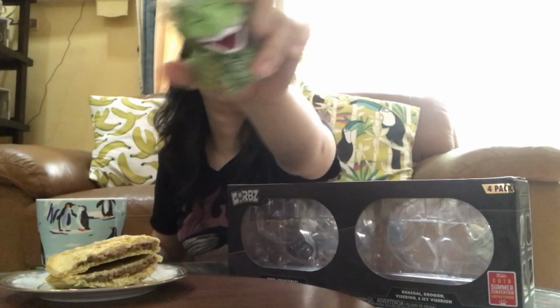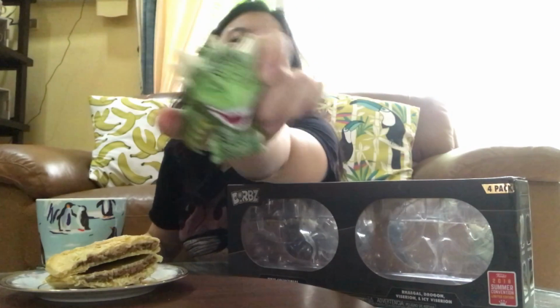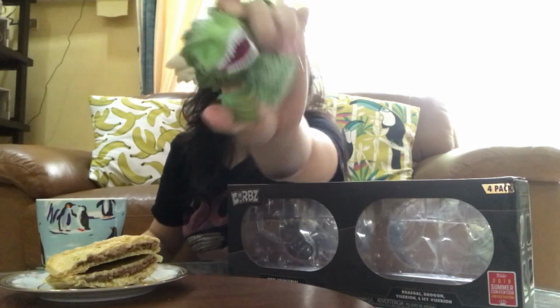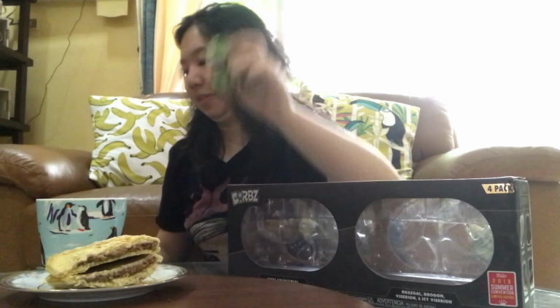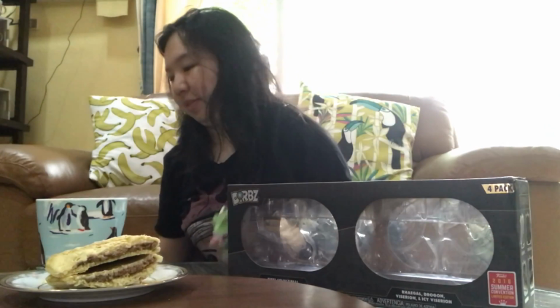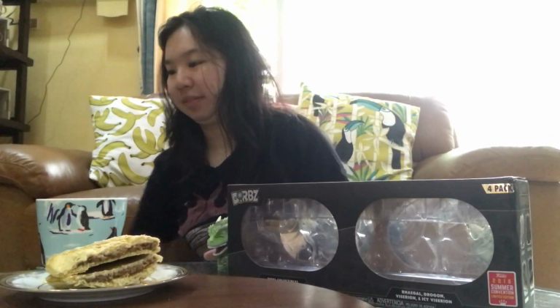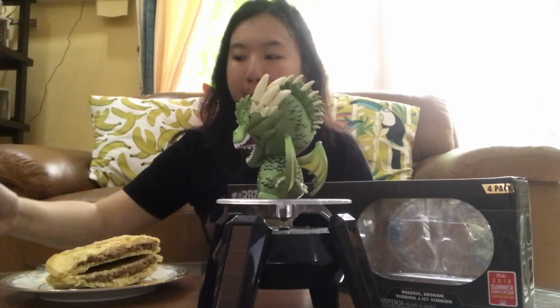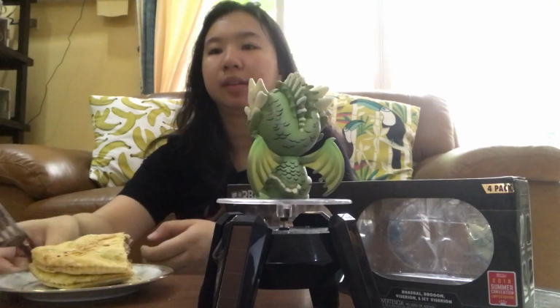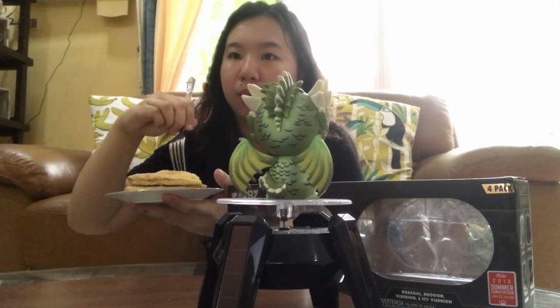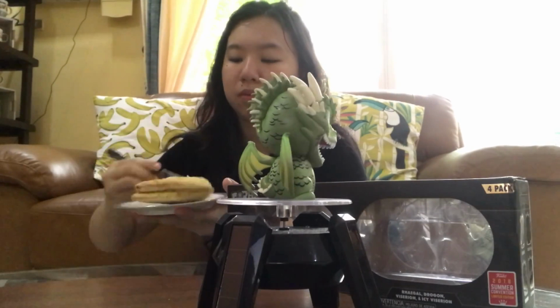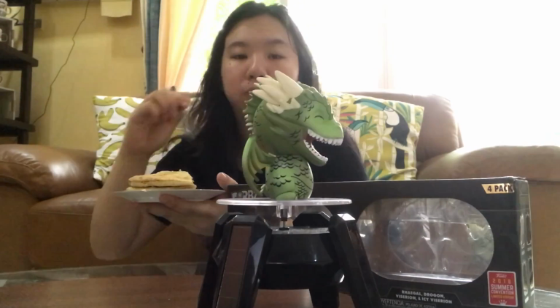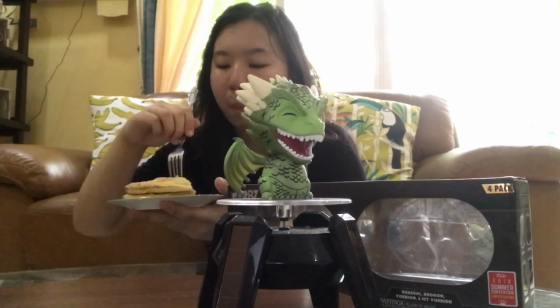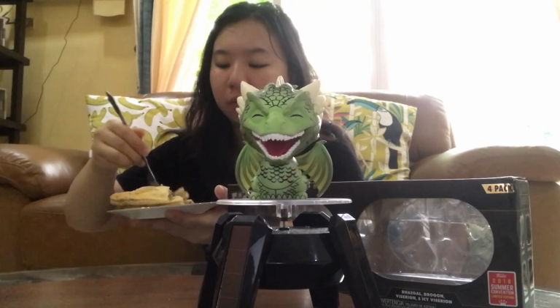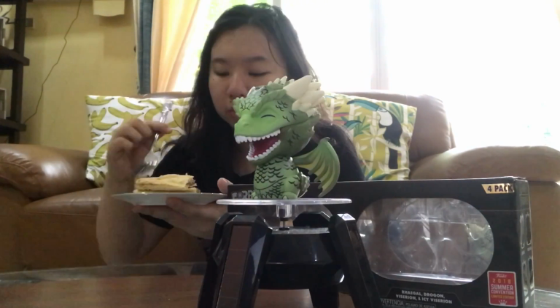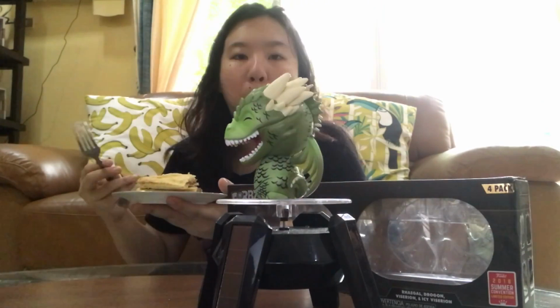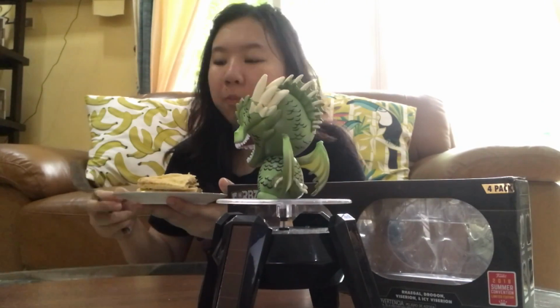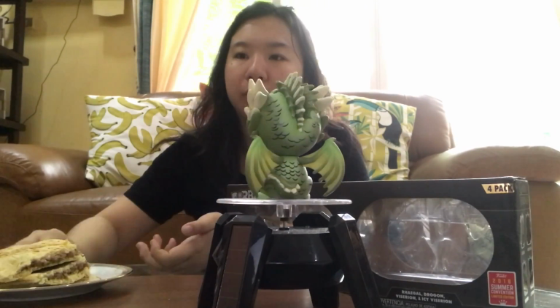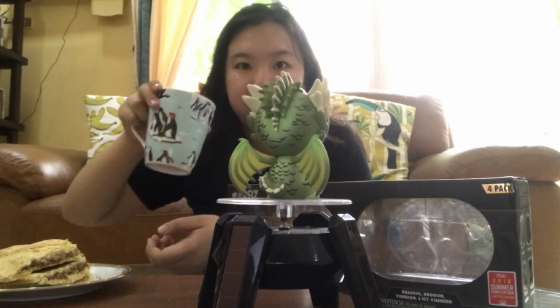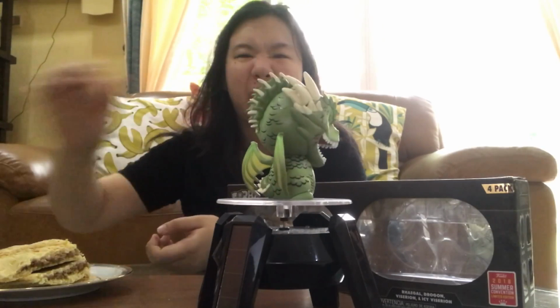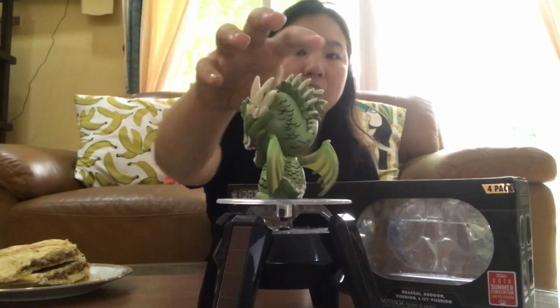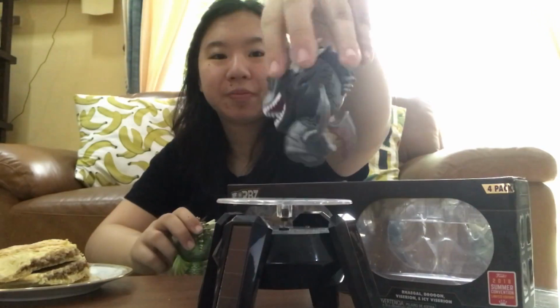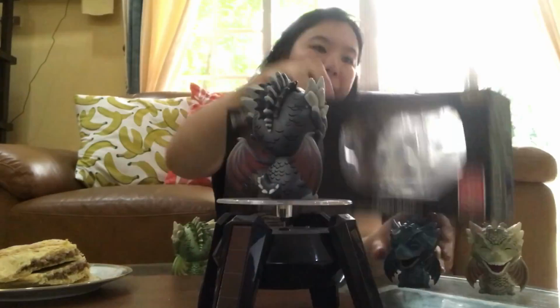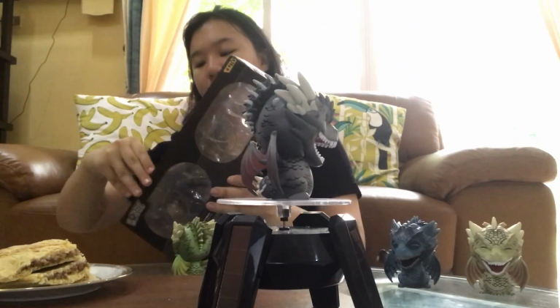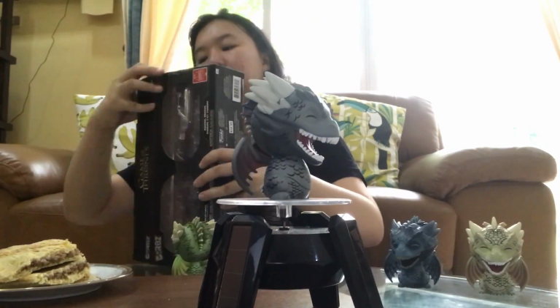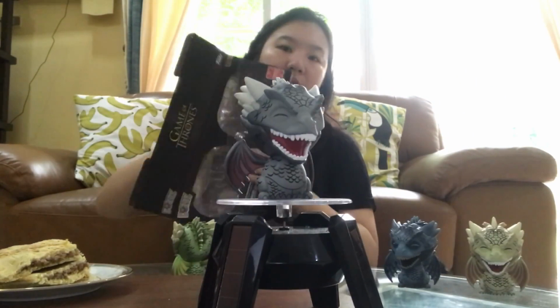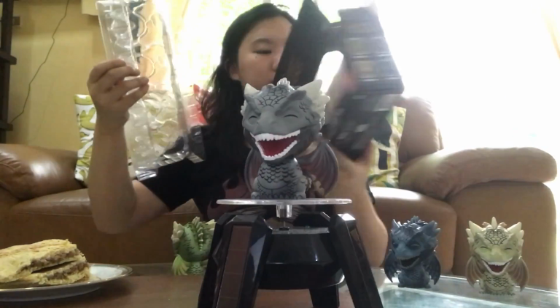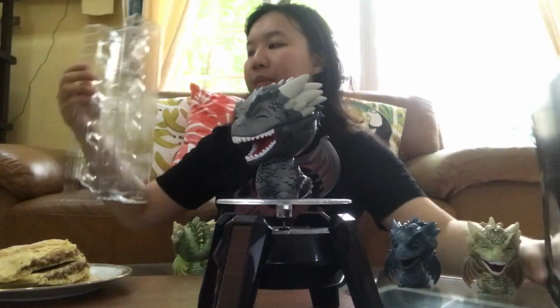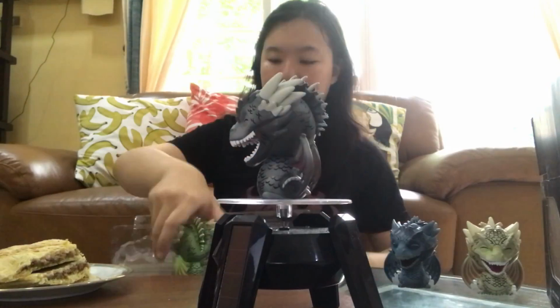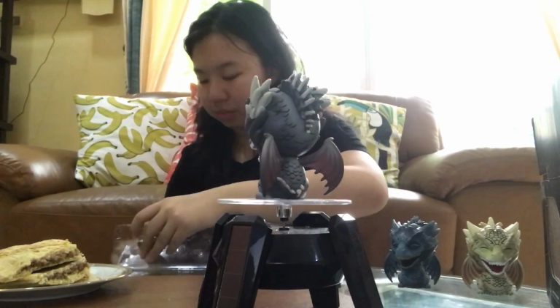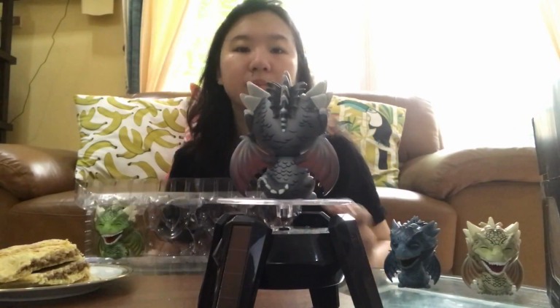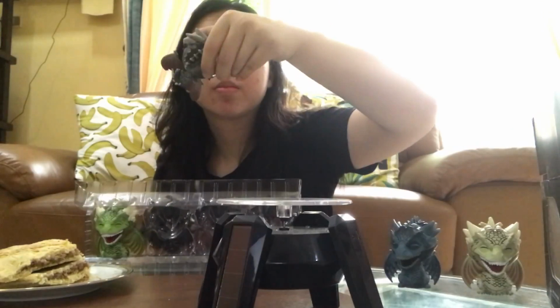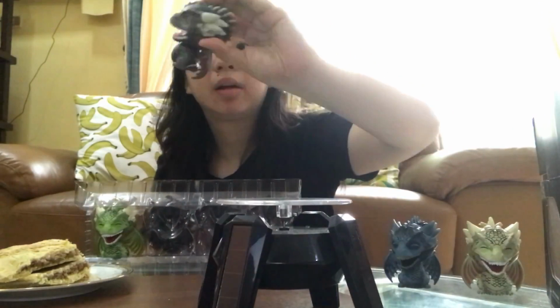My favorite Dorbs. So there isn't really much to say about these dragons aside from what I've already mentioned. So here, just enjoy the 360 view of them and me putting them back in the box.